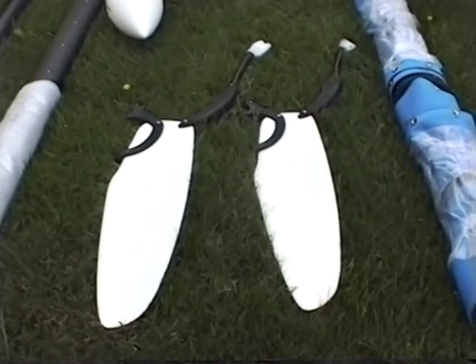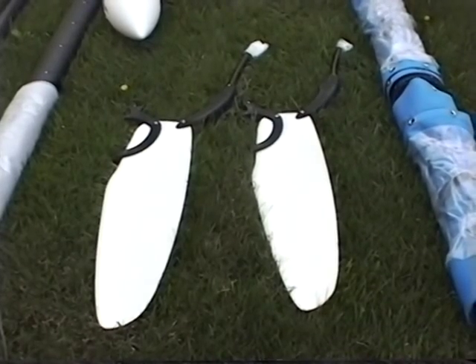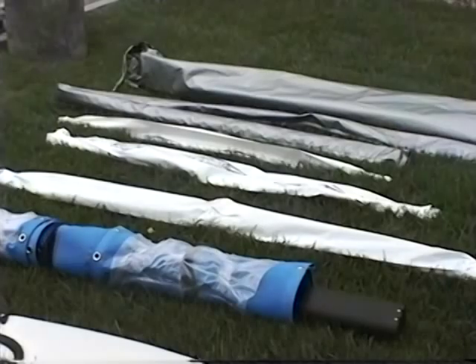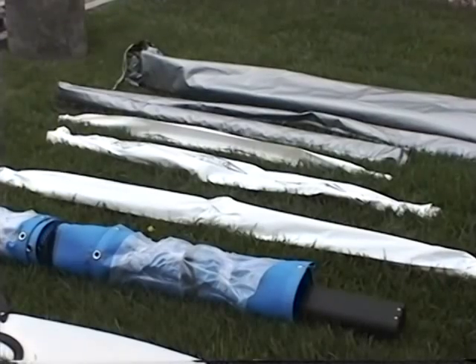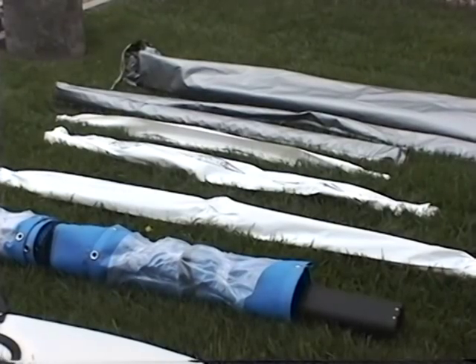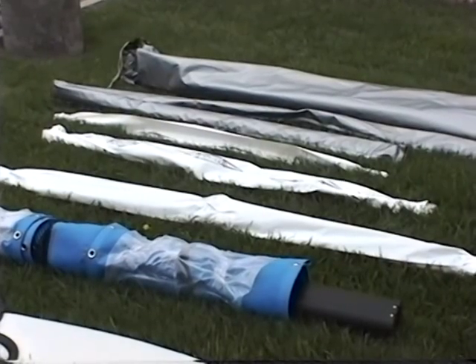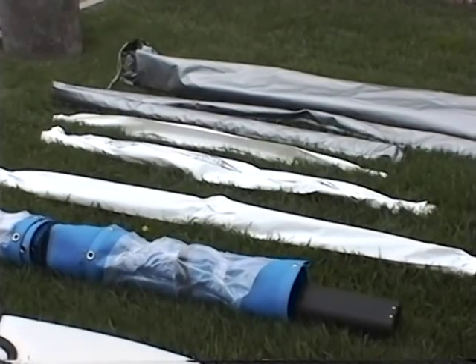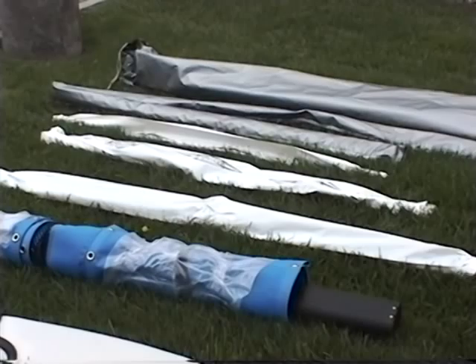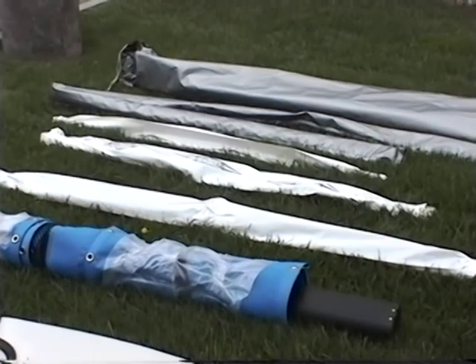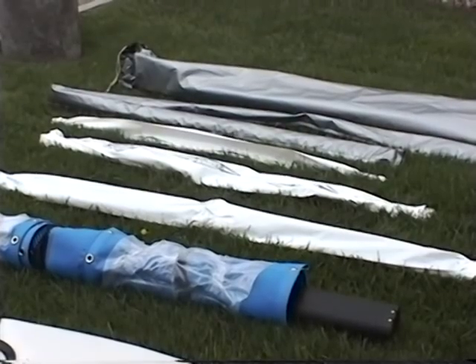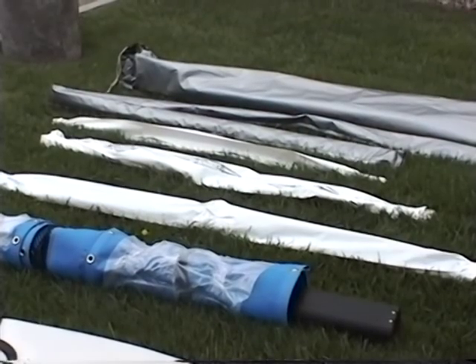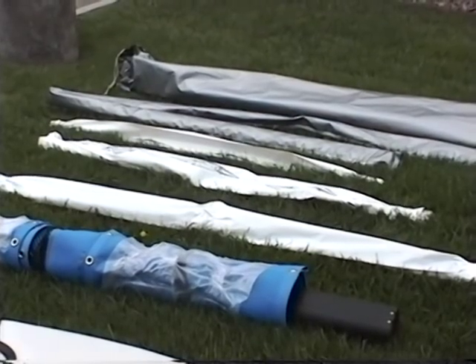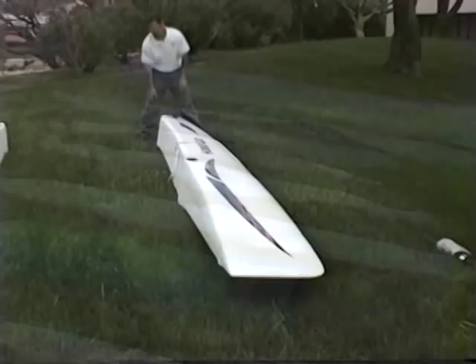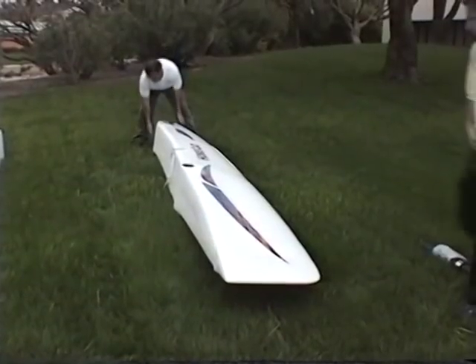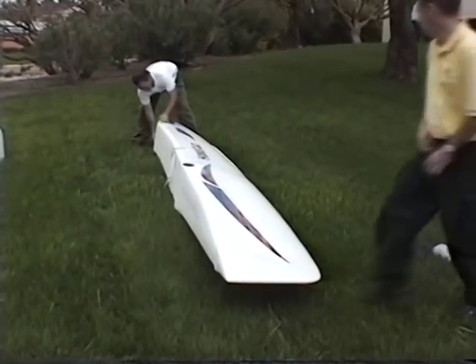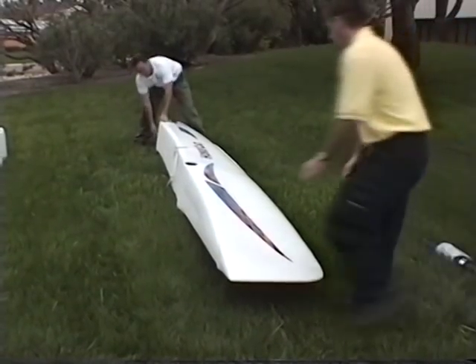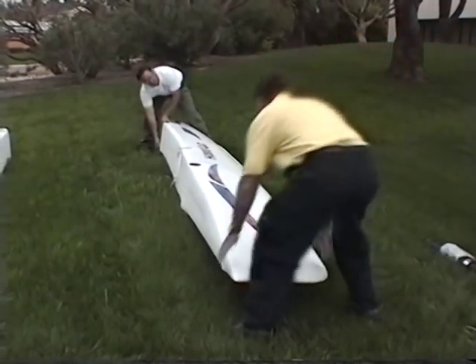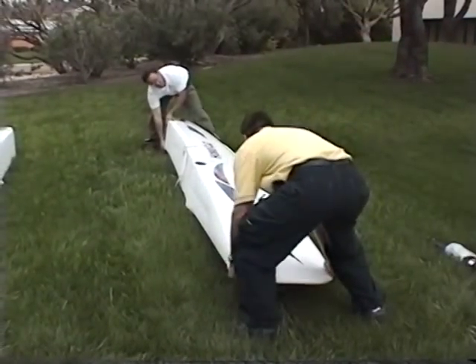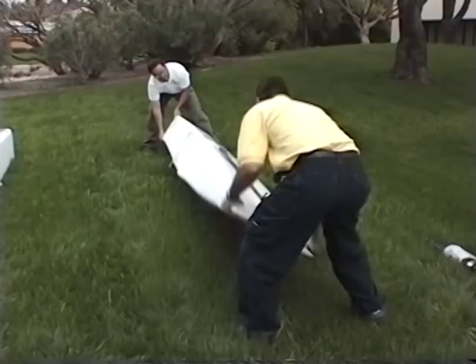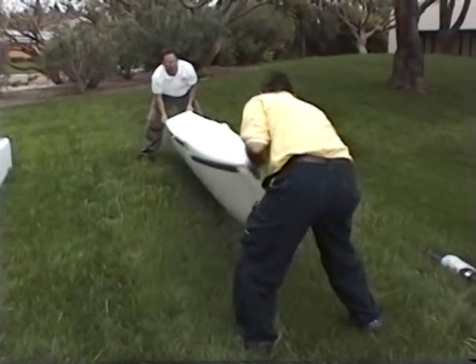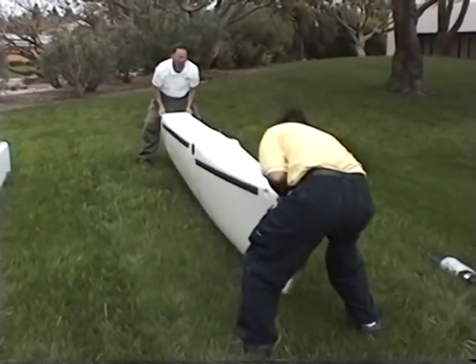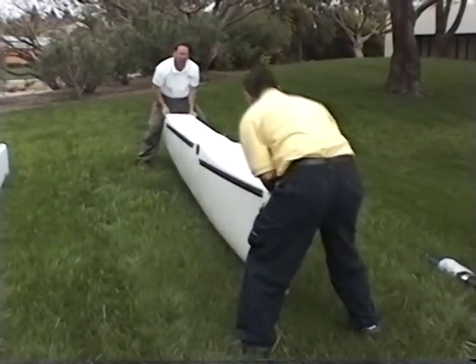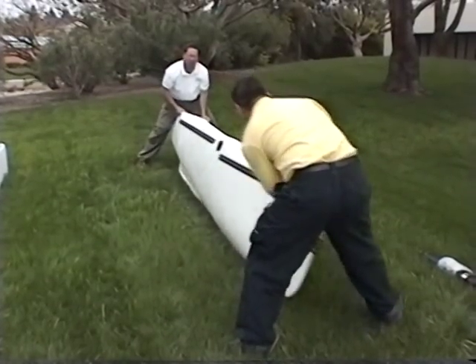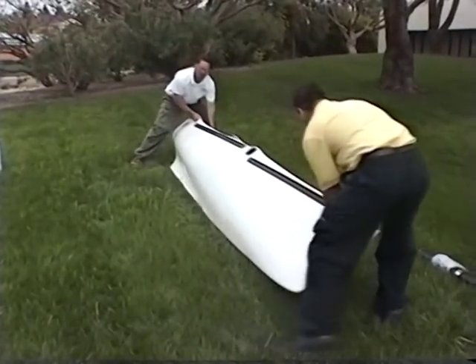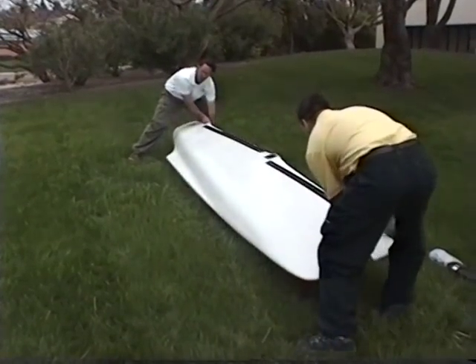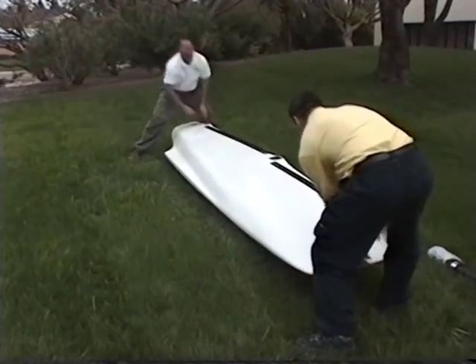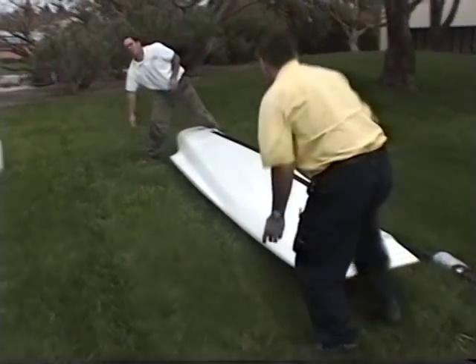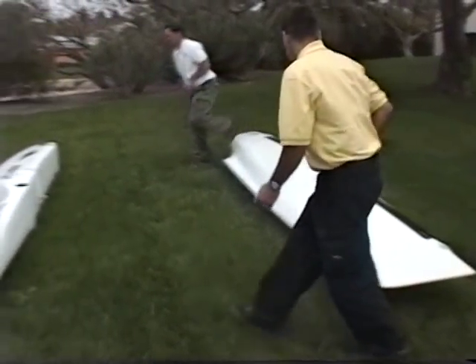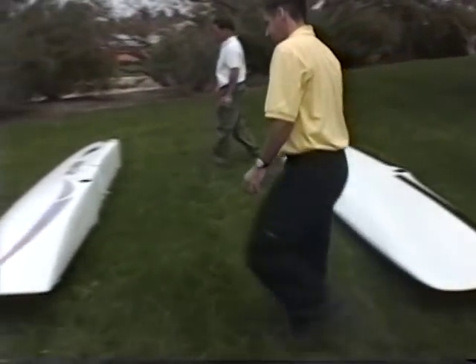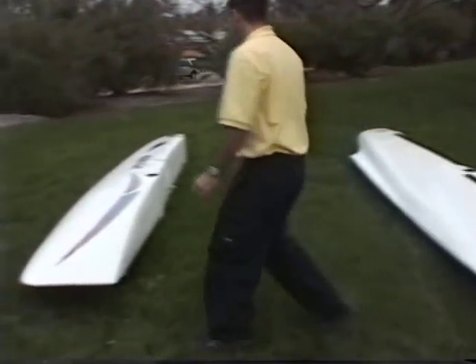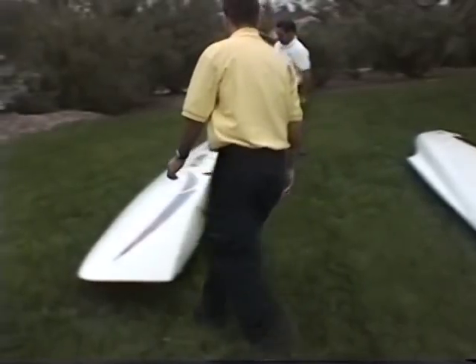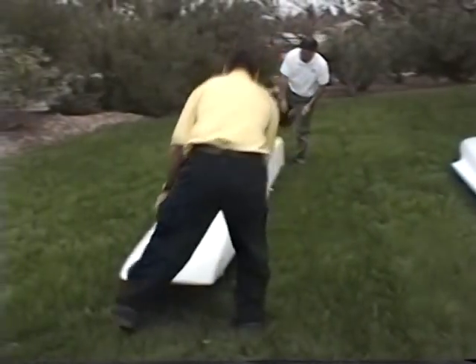Spread the parts out in an area where you can identify each item and position it to assemble. Place the hulls on the ground, graphics down, port and starboard in their proper orientation as shown.